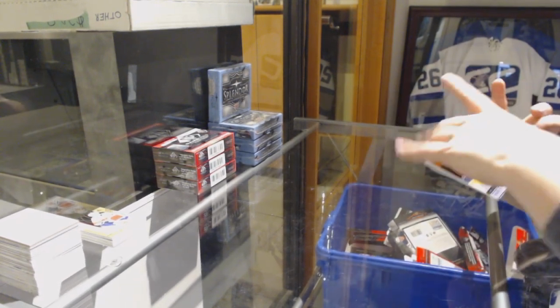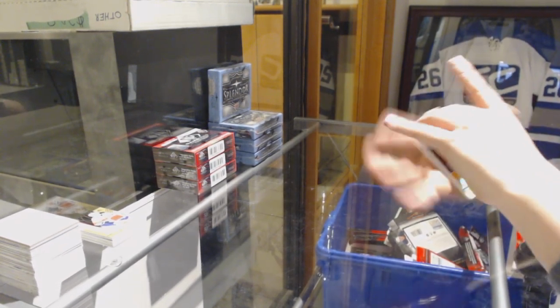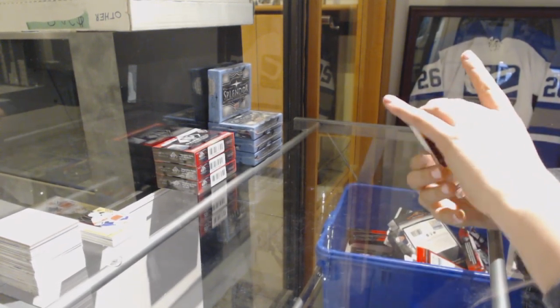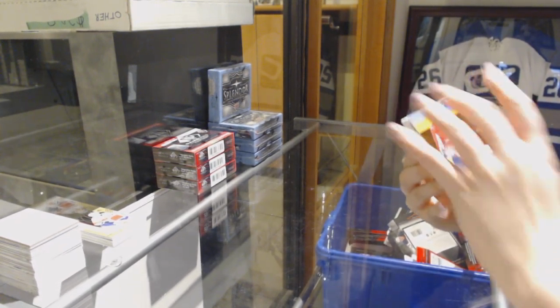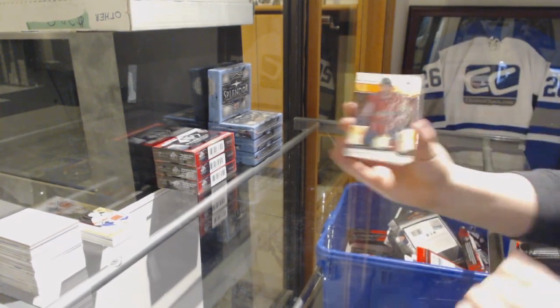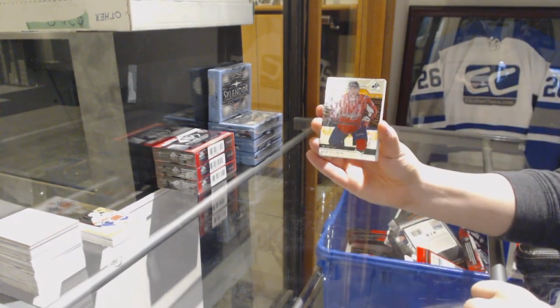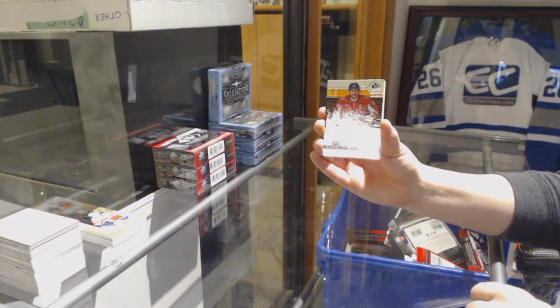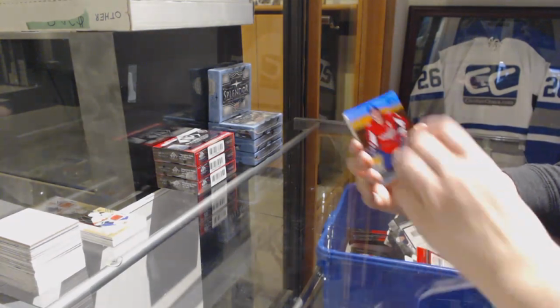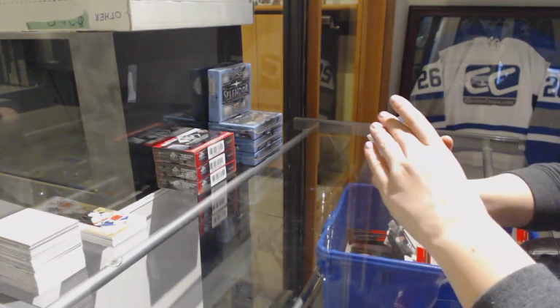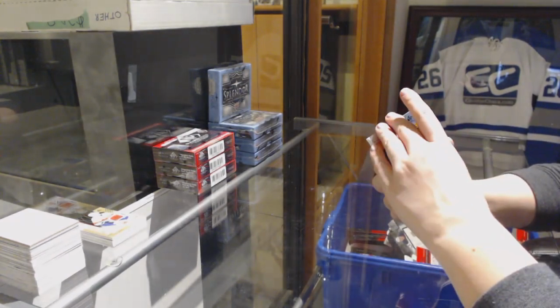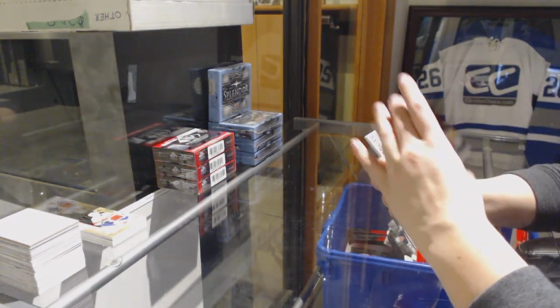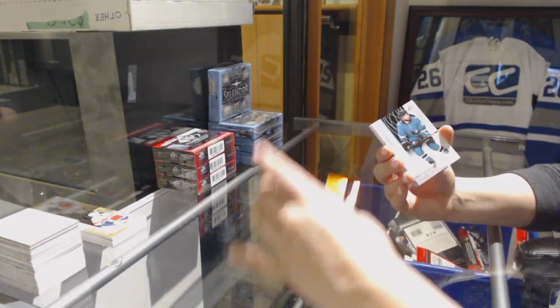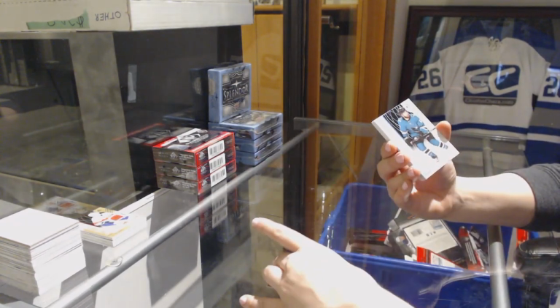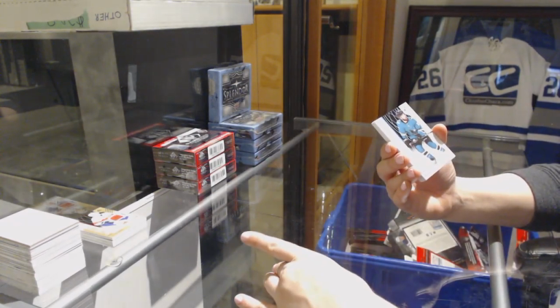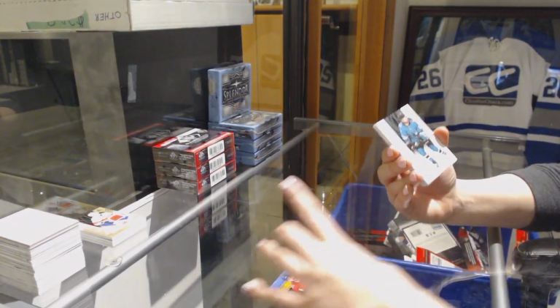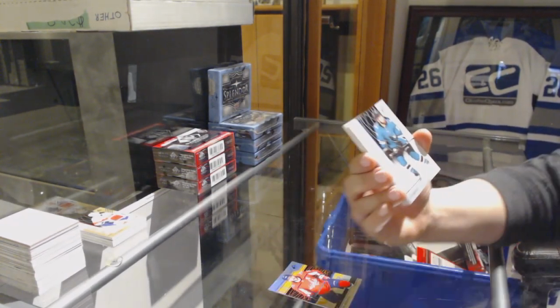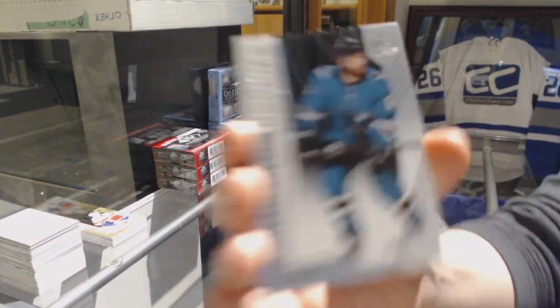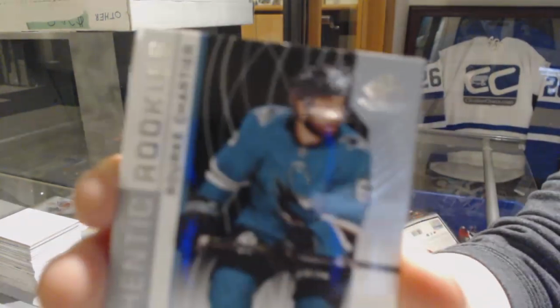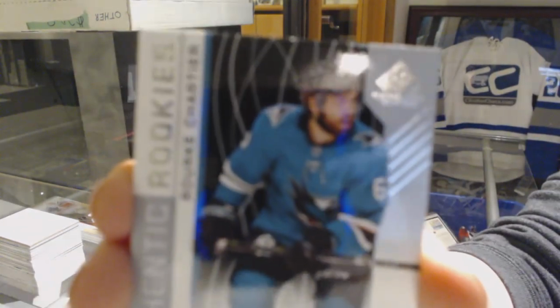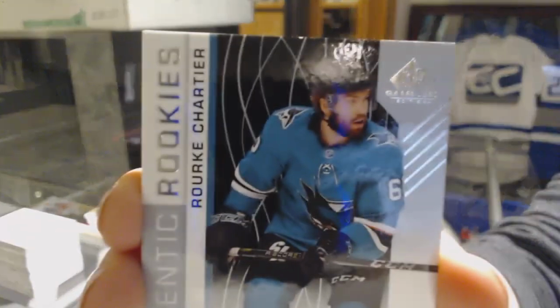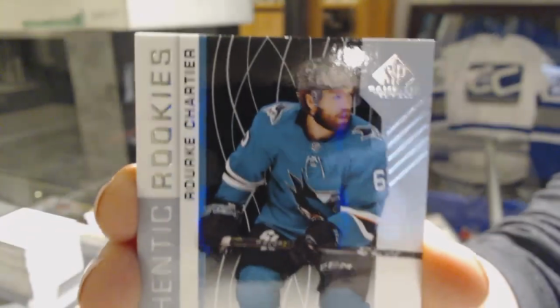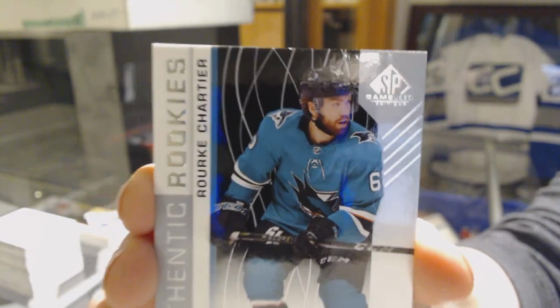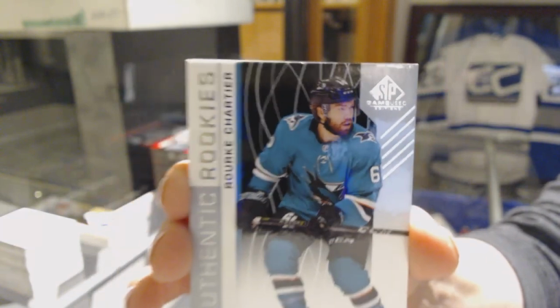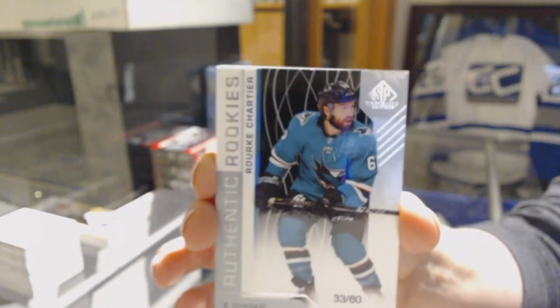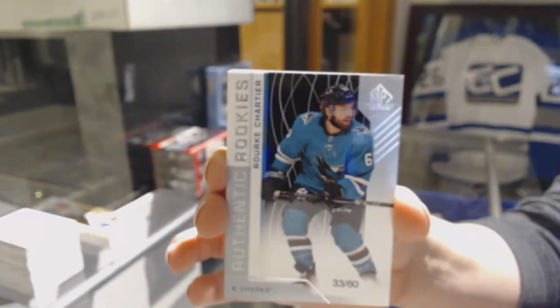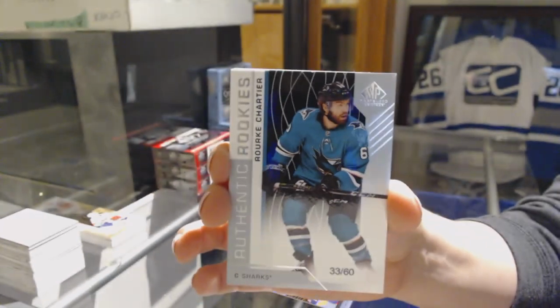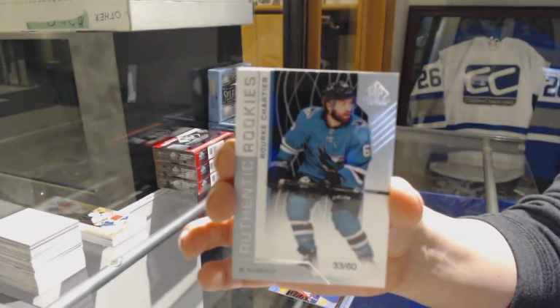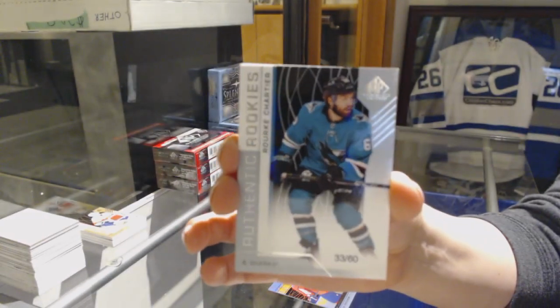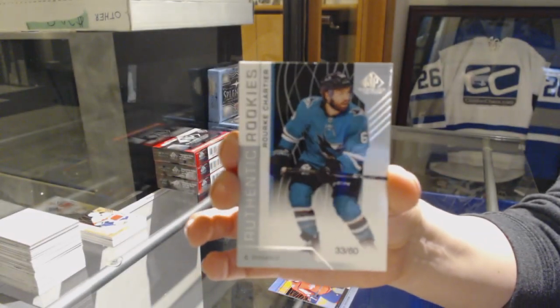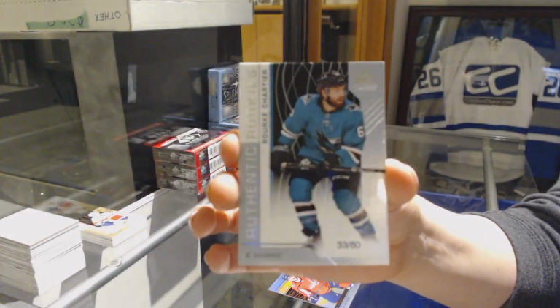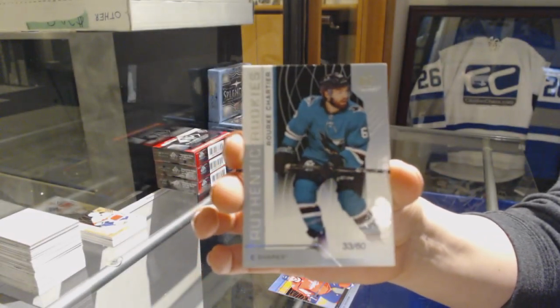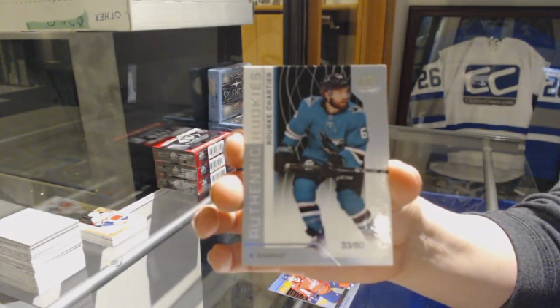We've got an Orange number 212 for the Capitals, Alex Ovechkin. A Rookie Card number 260 for the San Jose Sharks, Rourke Chartier.